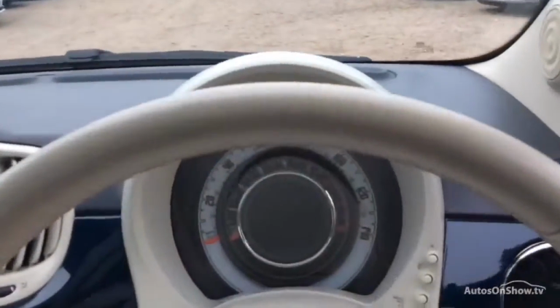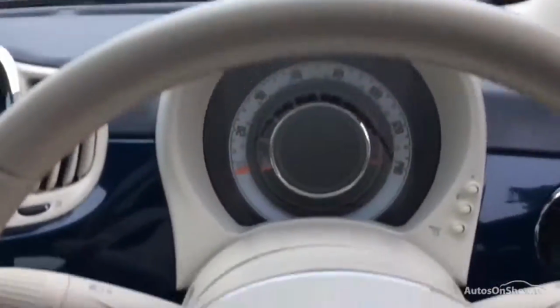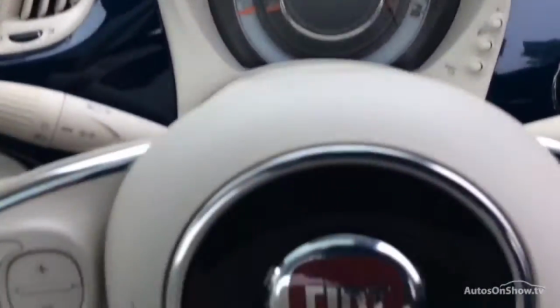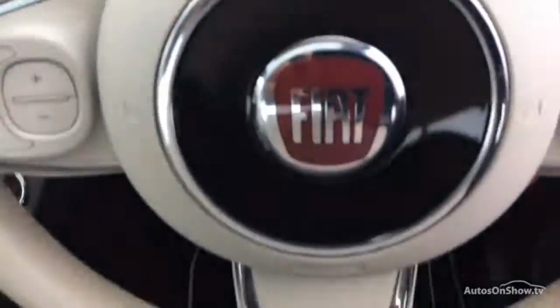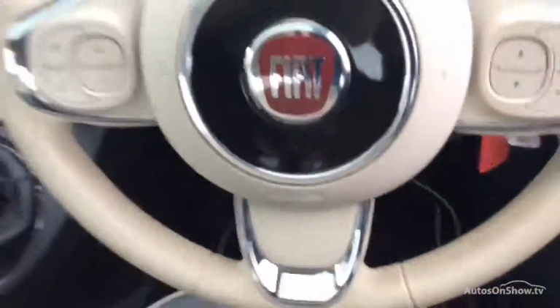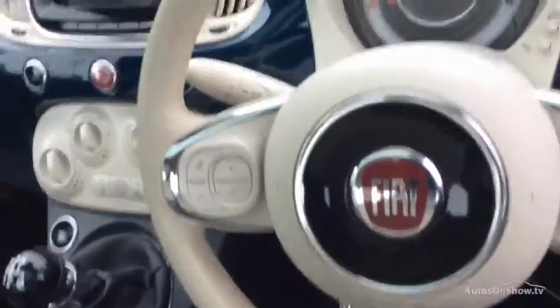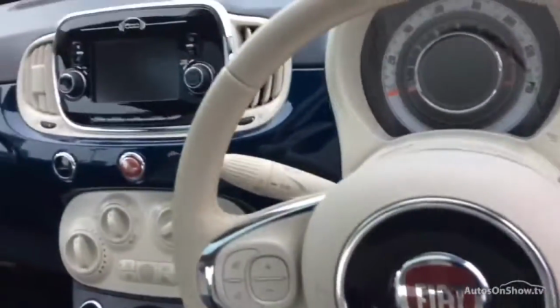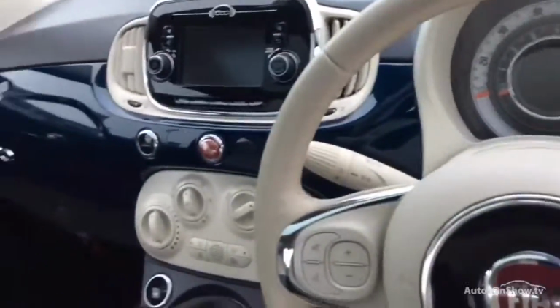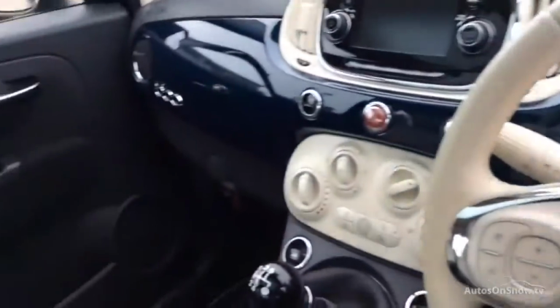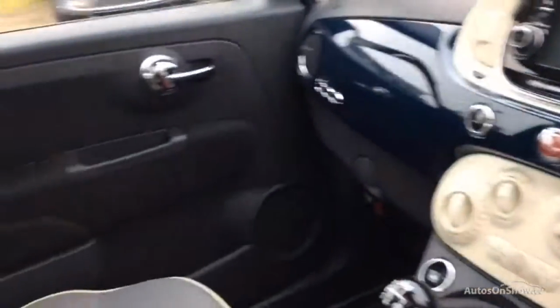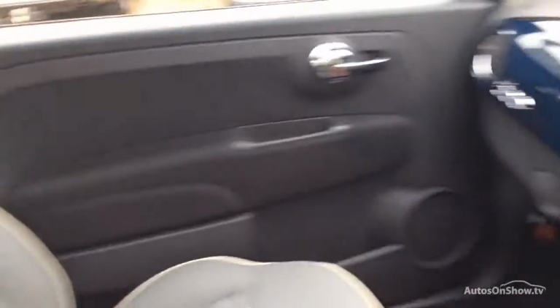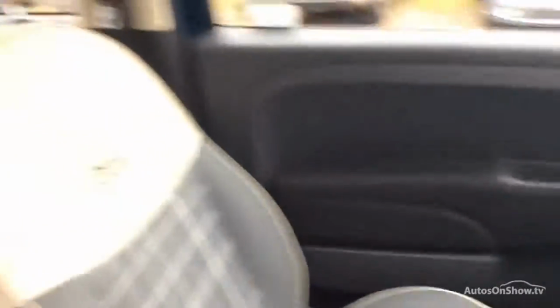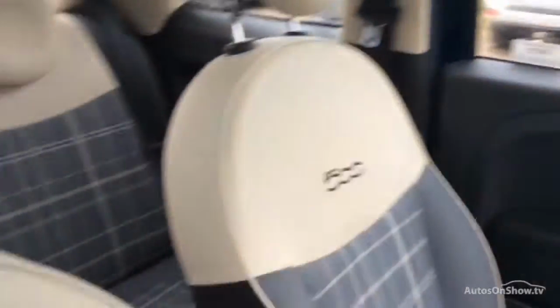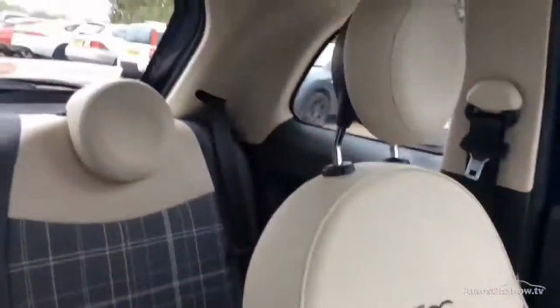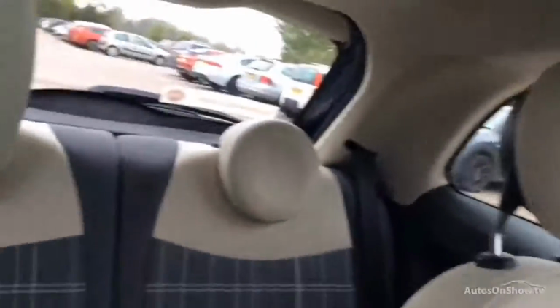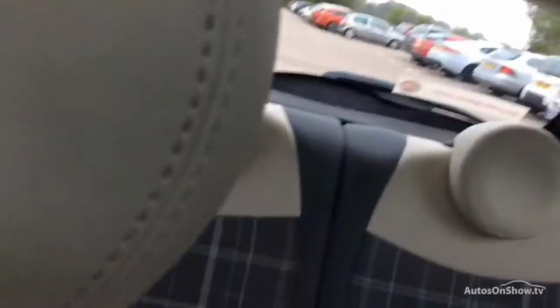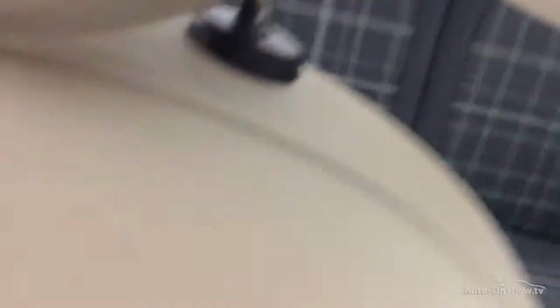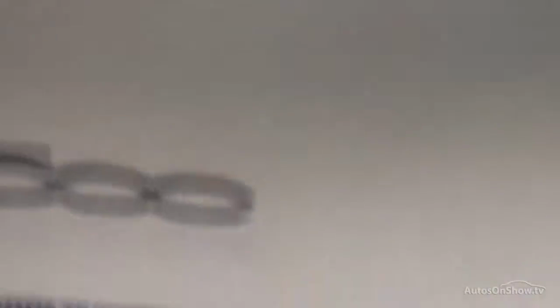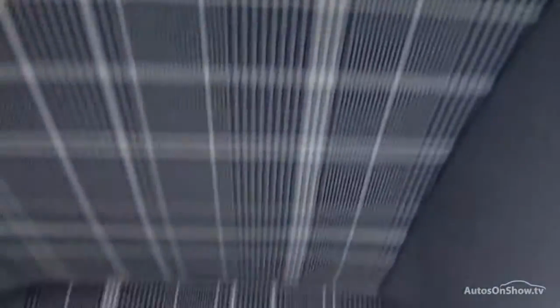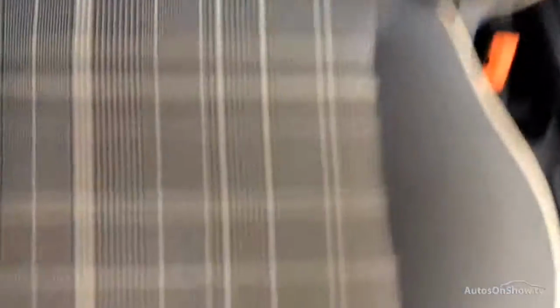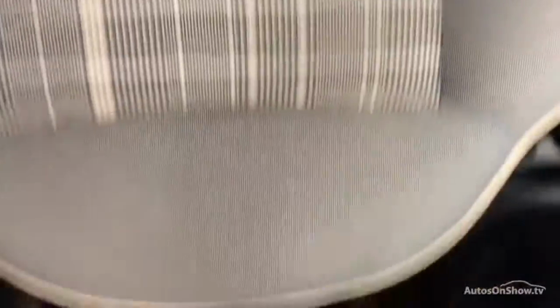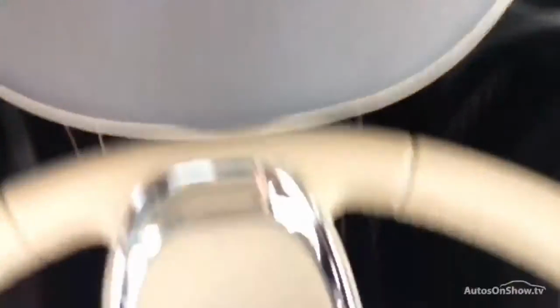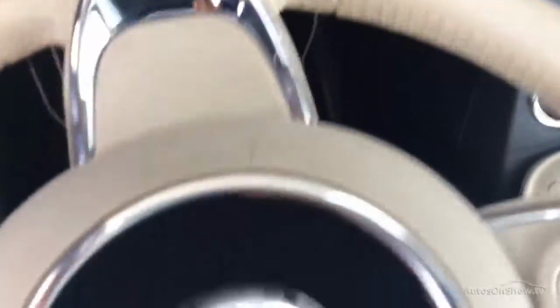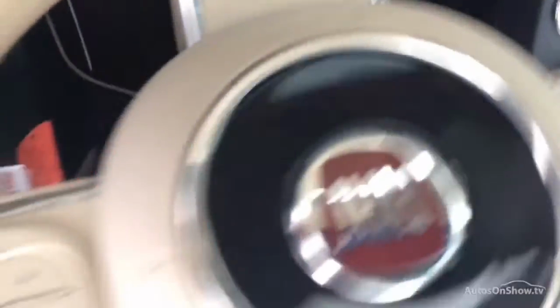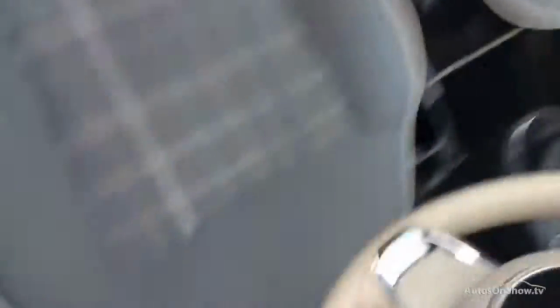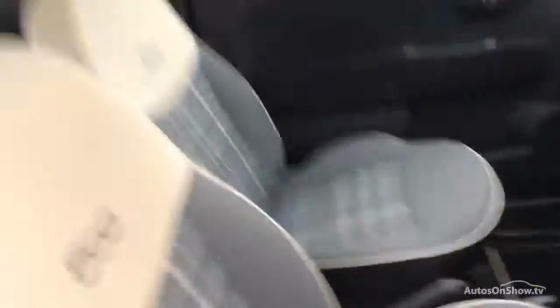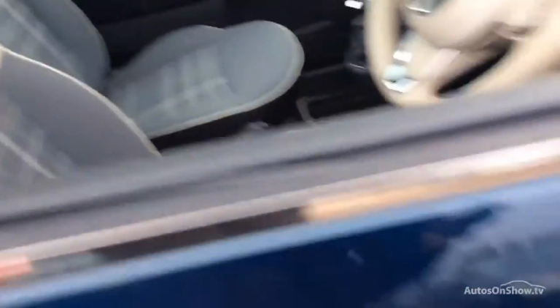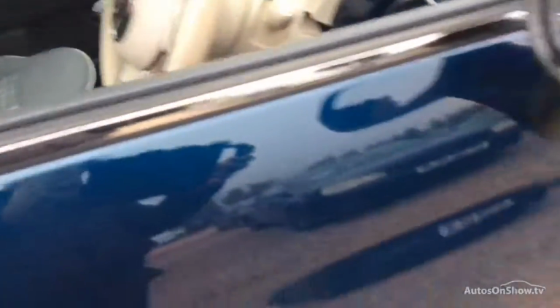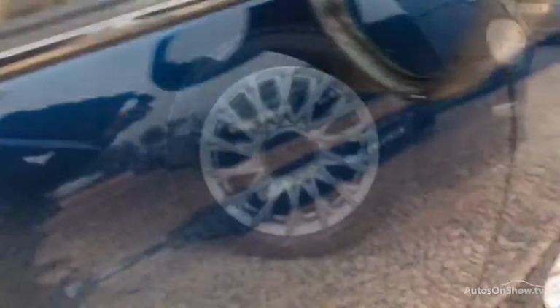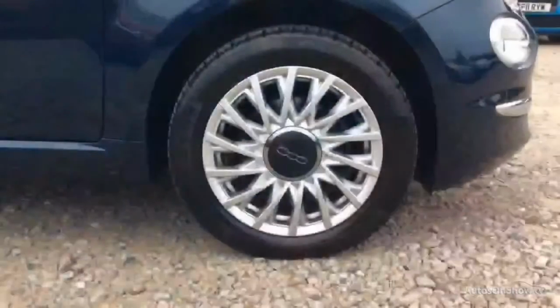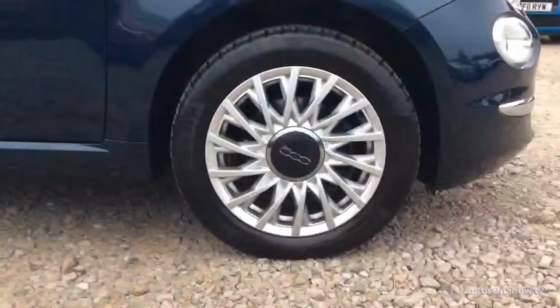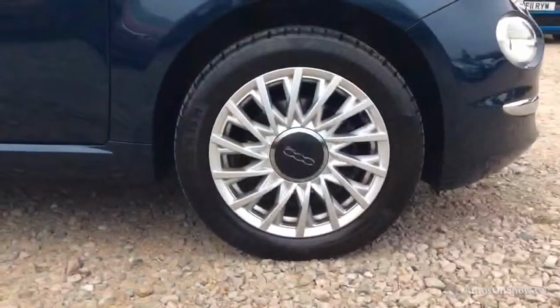Plus, once you locate your ideal vehicle, you can view it at the dealership of your choice, as vehicles can be transported daily throughout our group. Please contact one of our sales advisors for further information, using the contact options on this page.